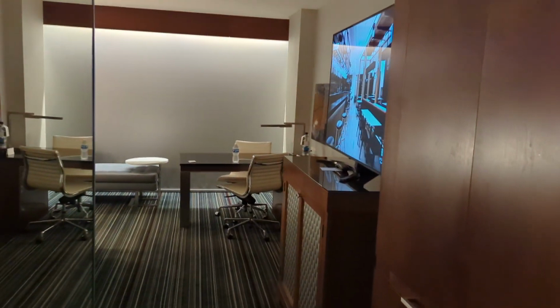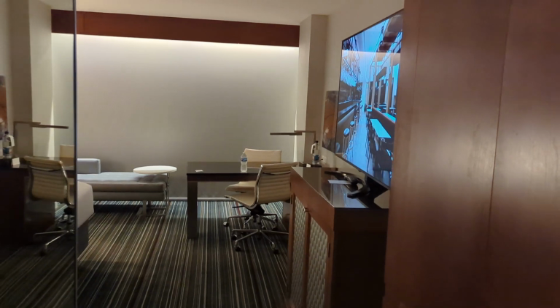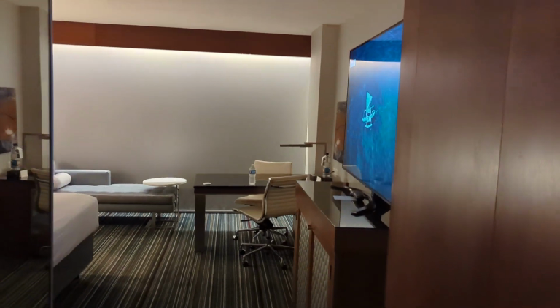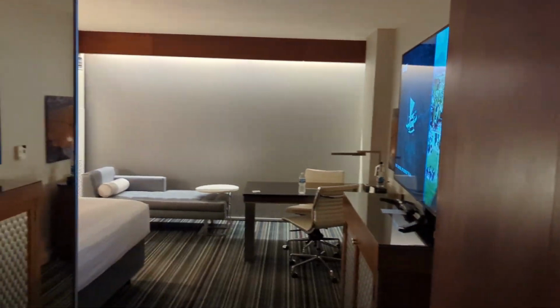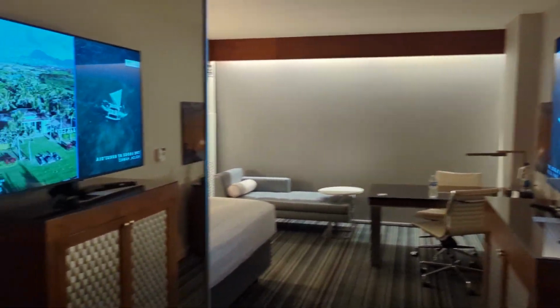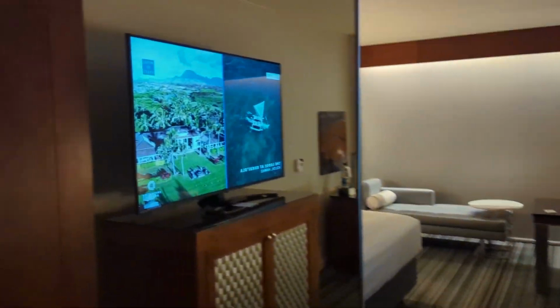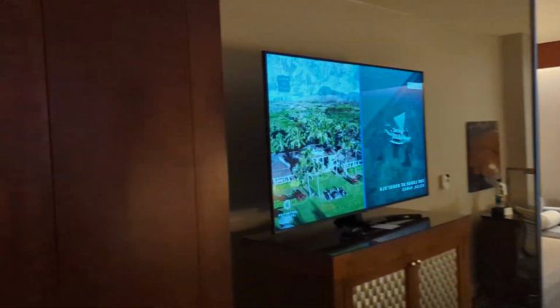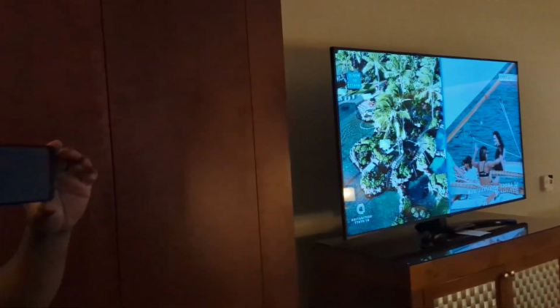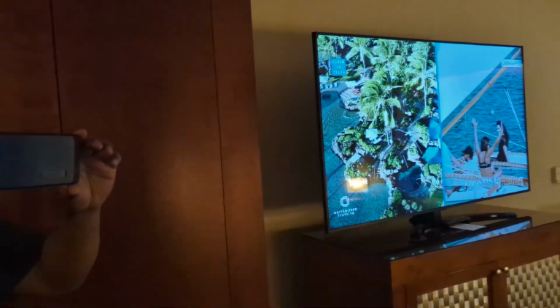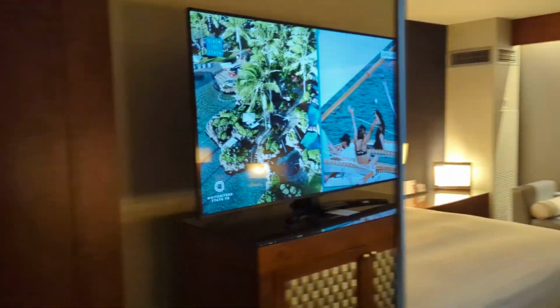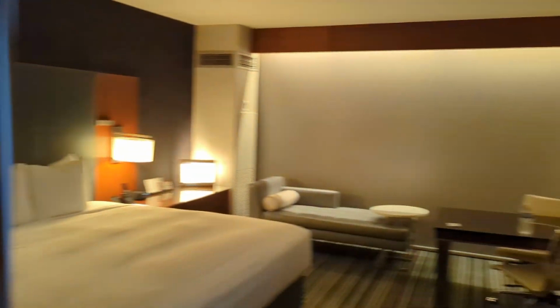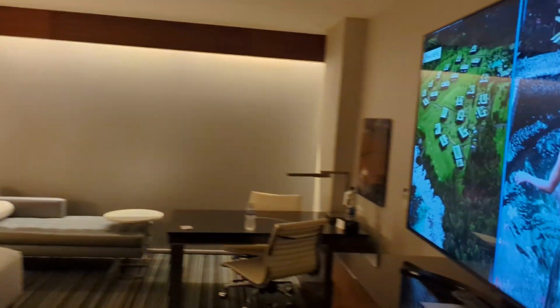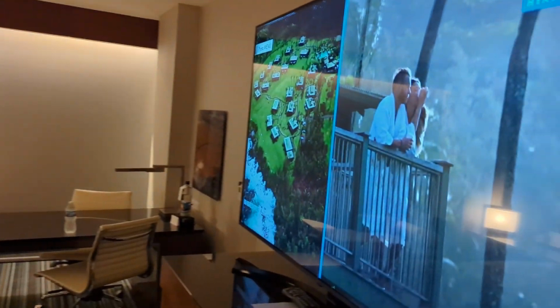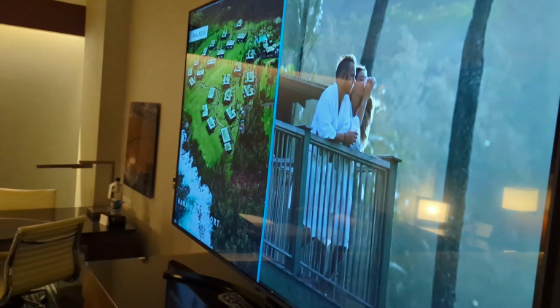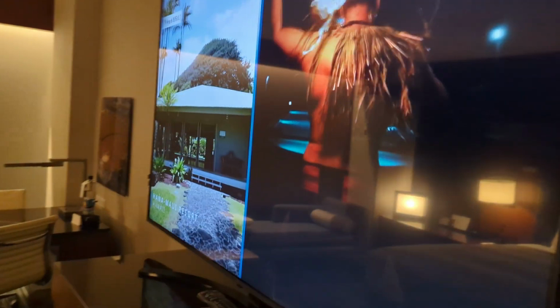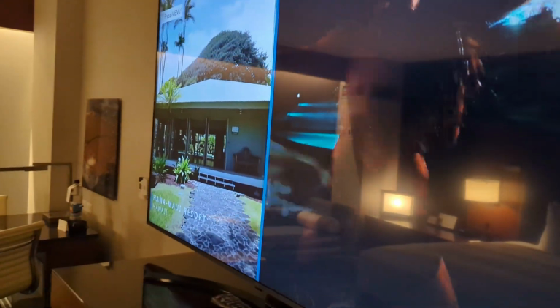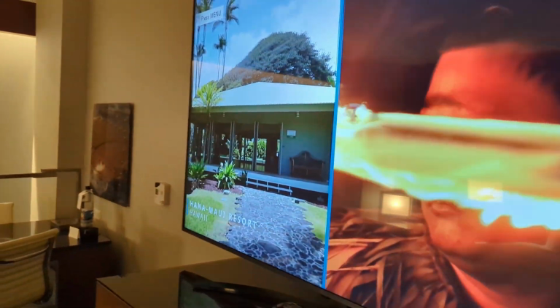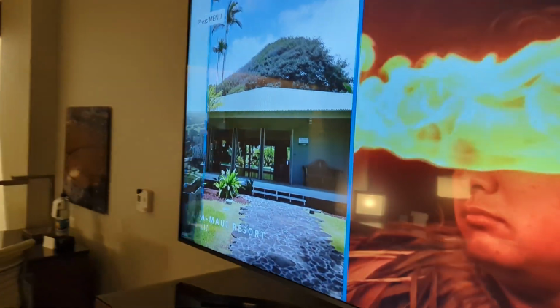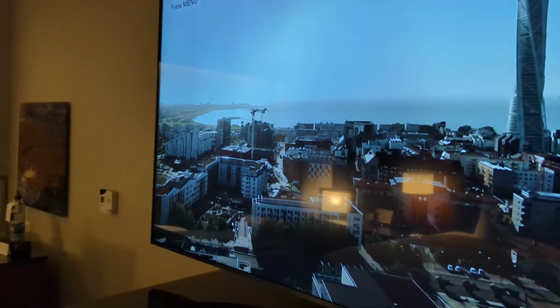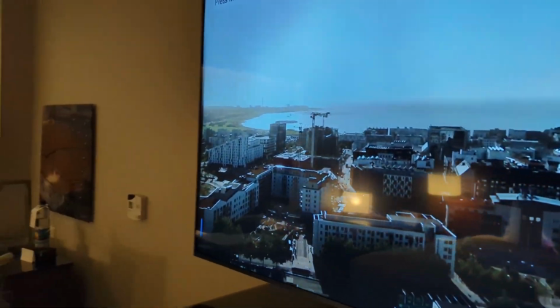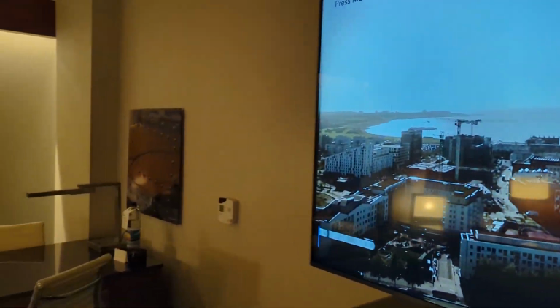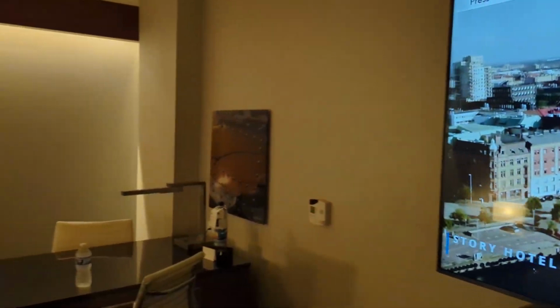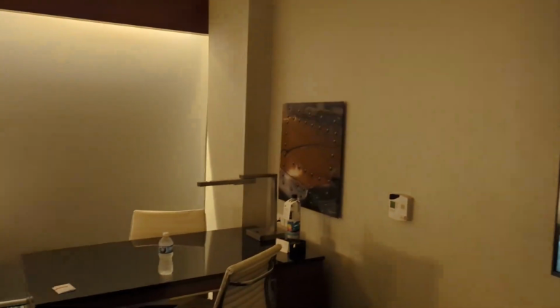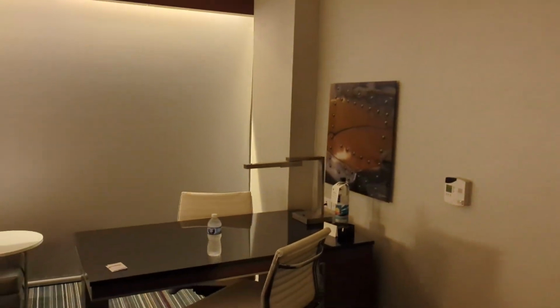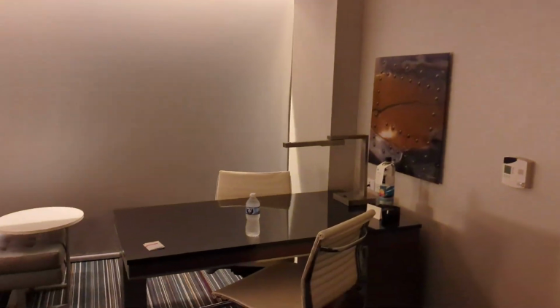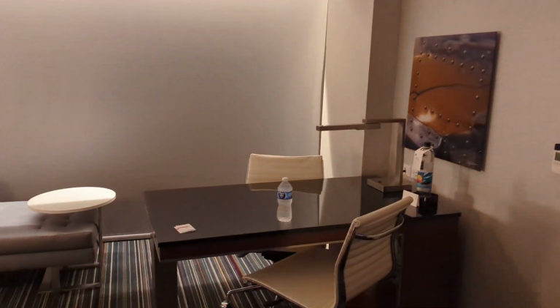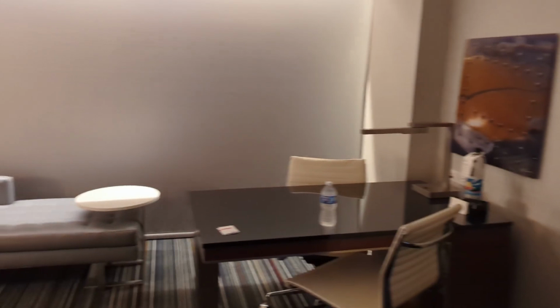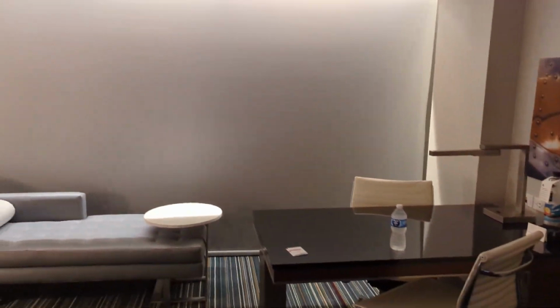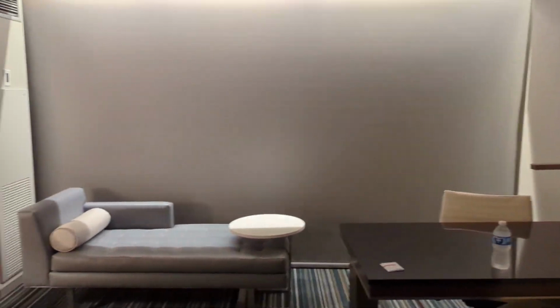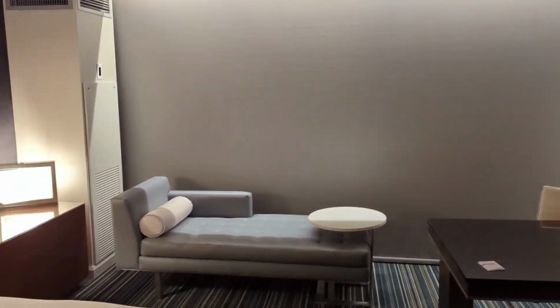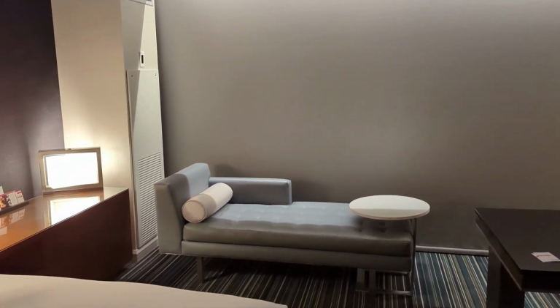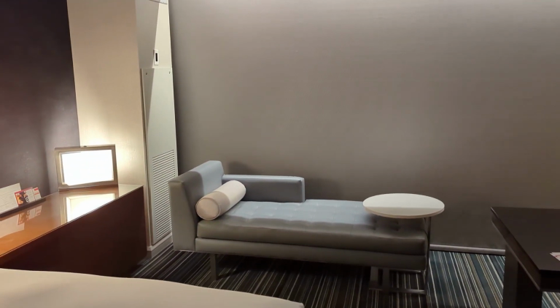Nice closet to the right, that big mirror again. Huge TV. A little workstation. Shae's lounge.